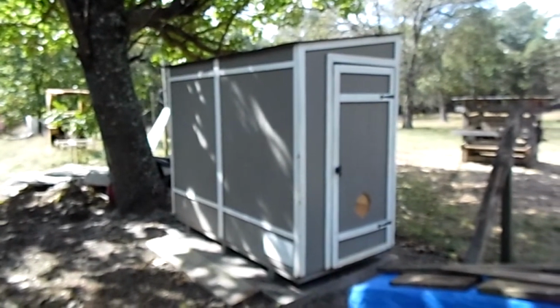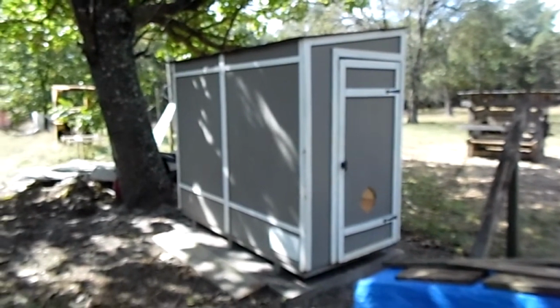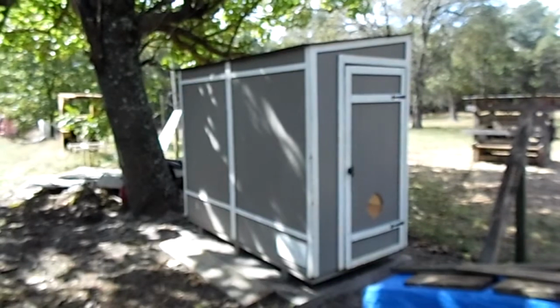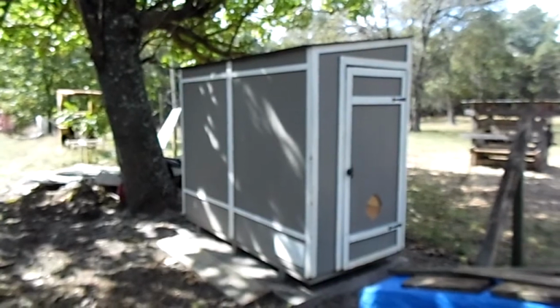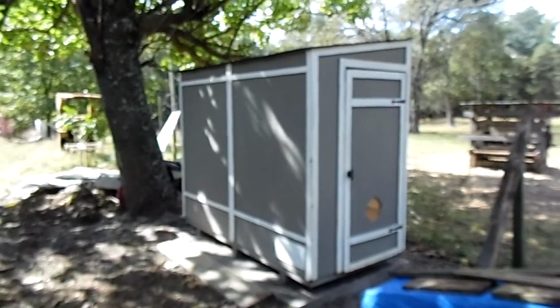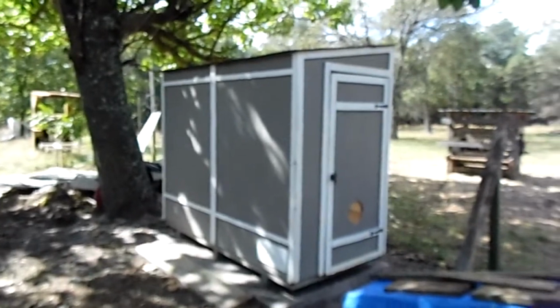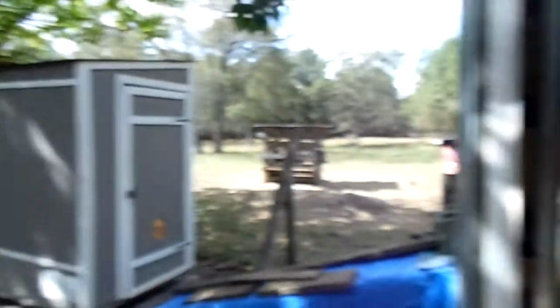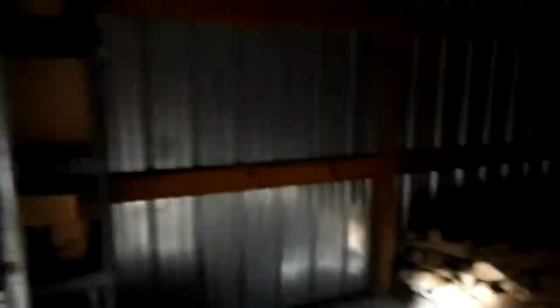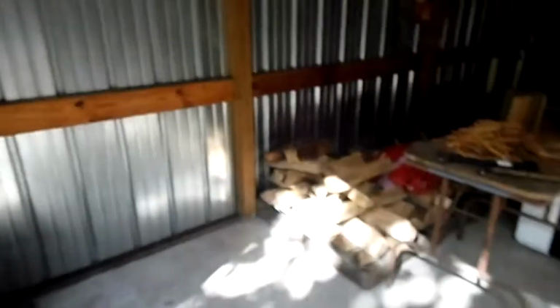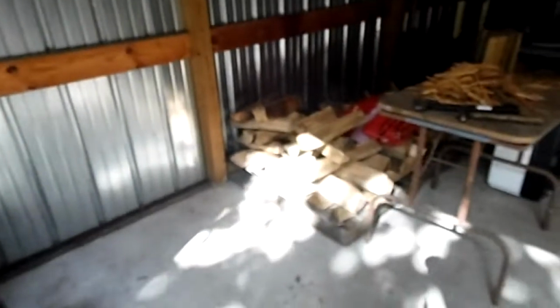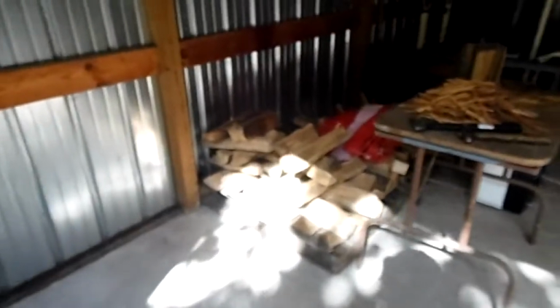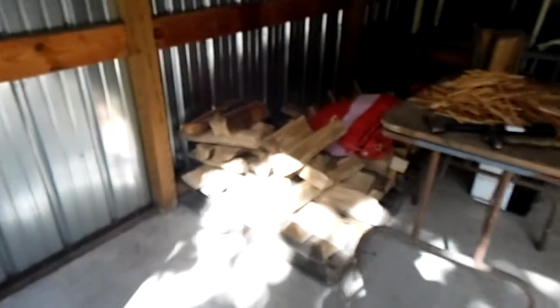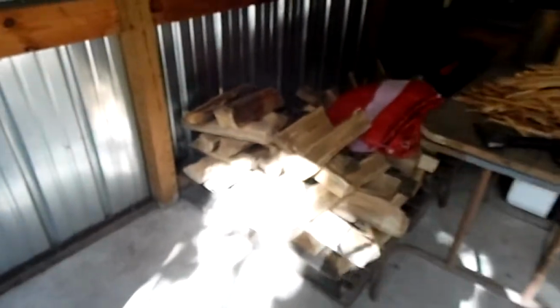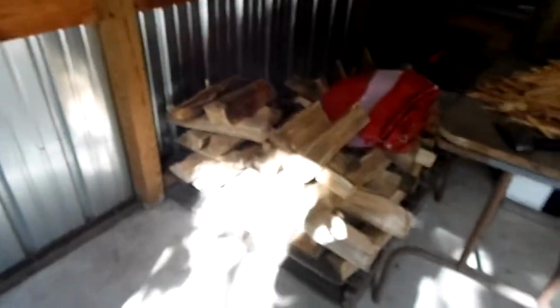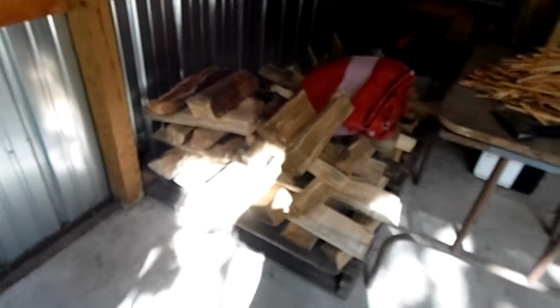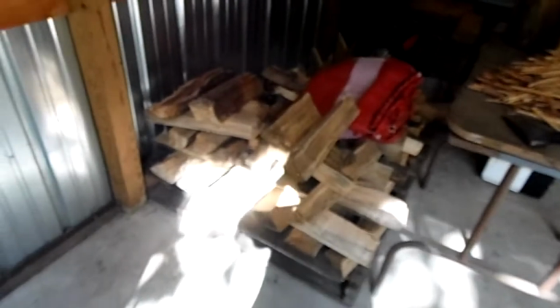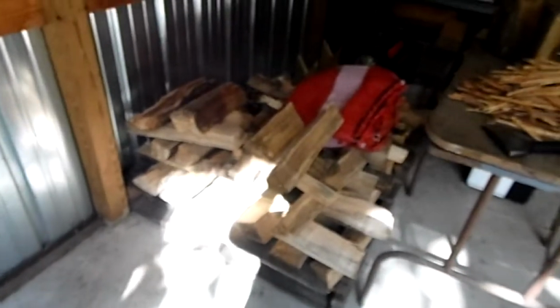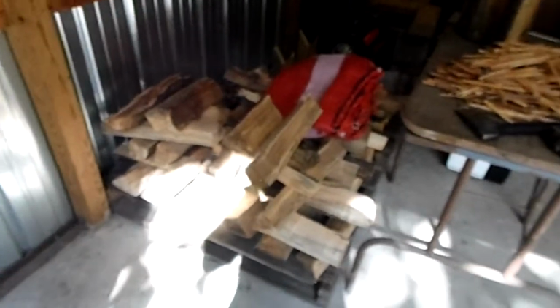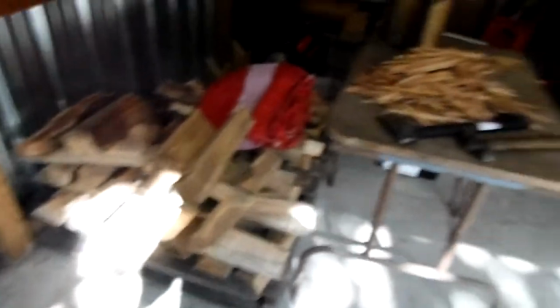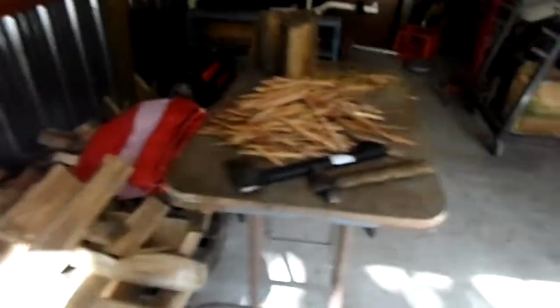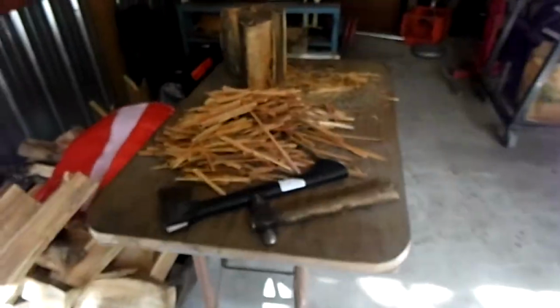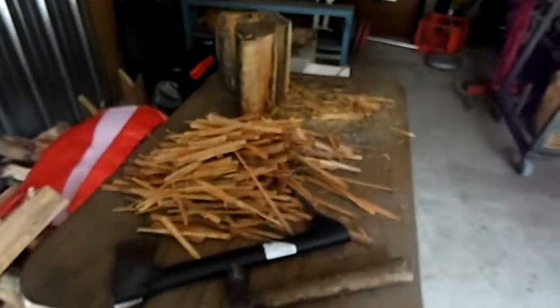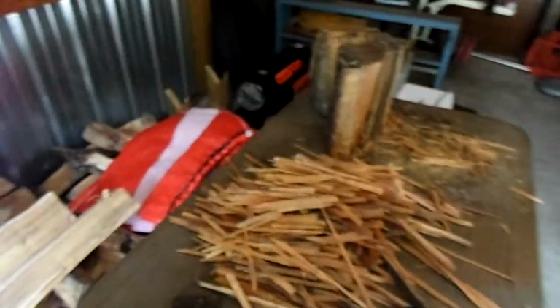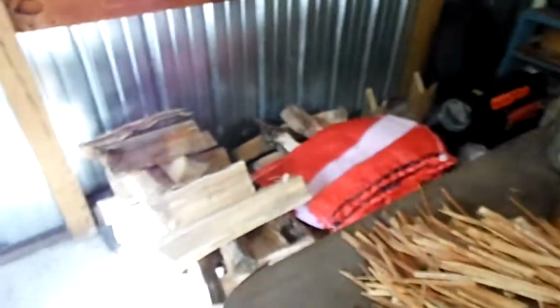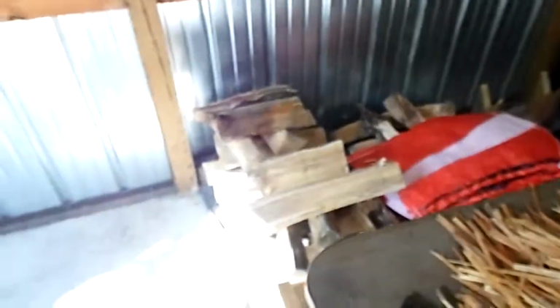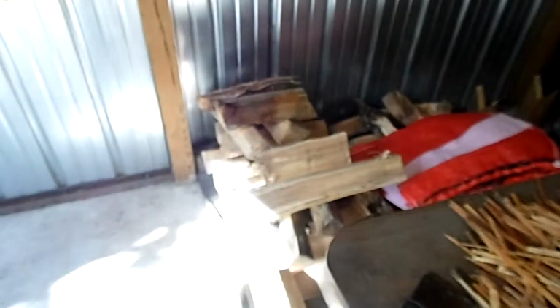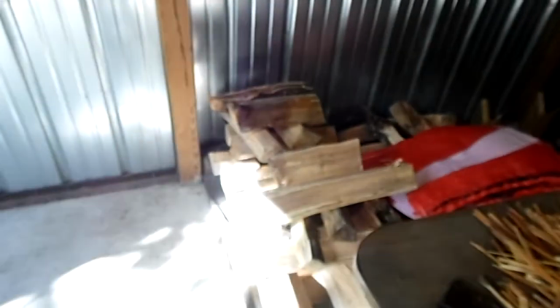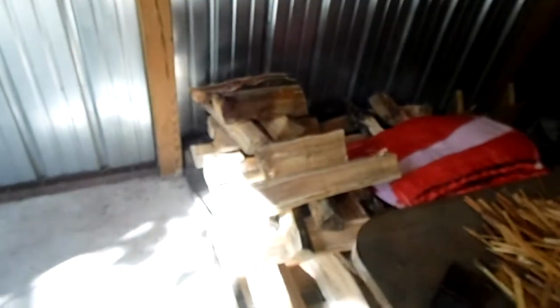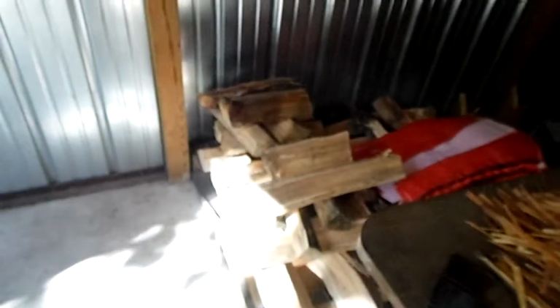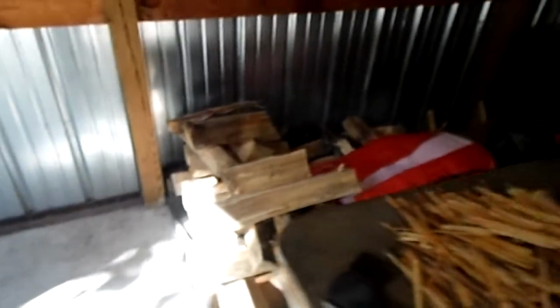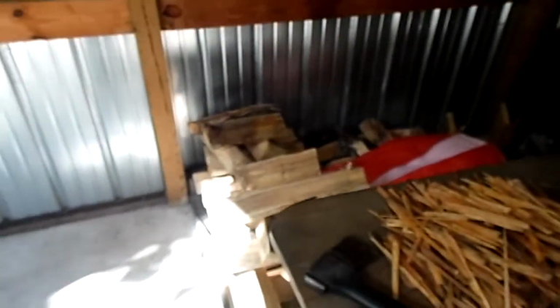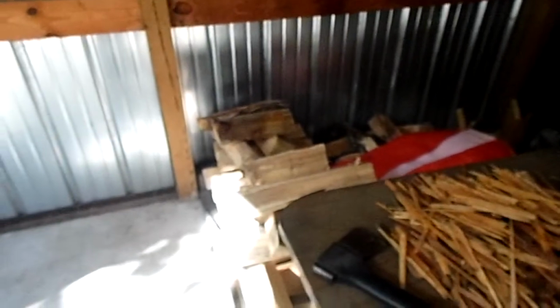It has seemed to be effective at drying my firewood, so that's good. It's a homemade deal — affordable and it seems to be working.